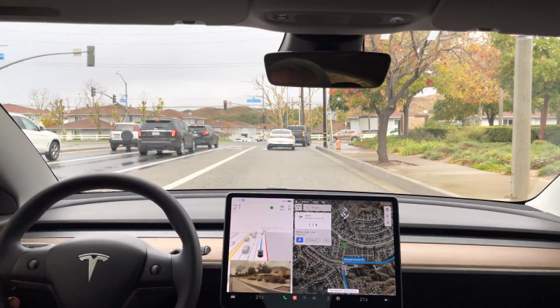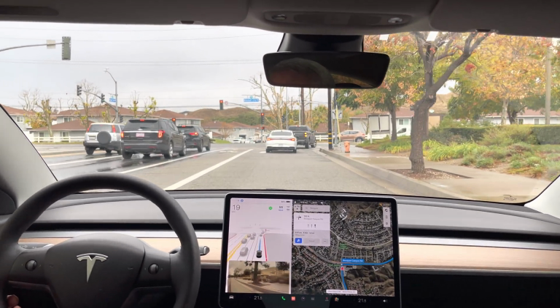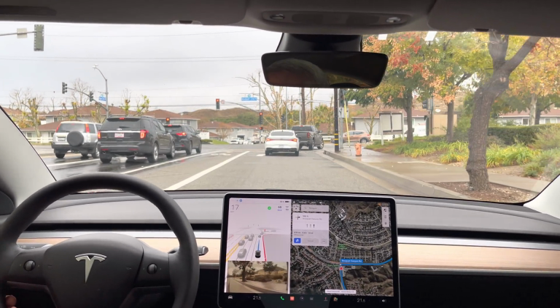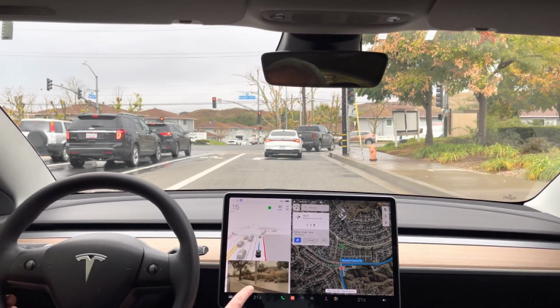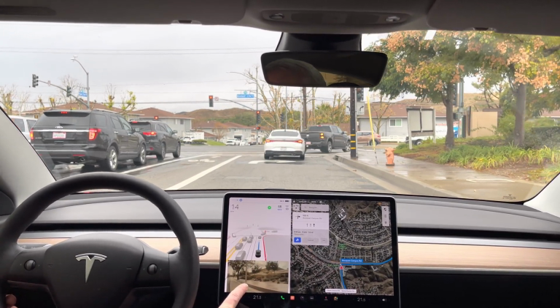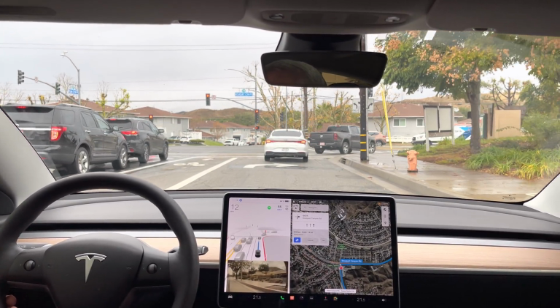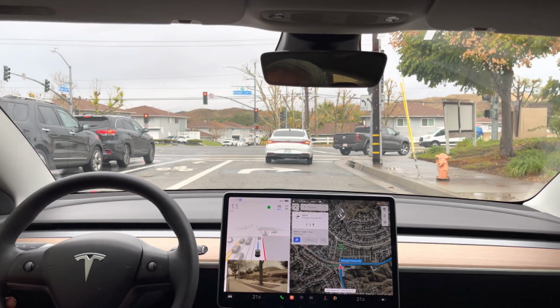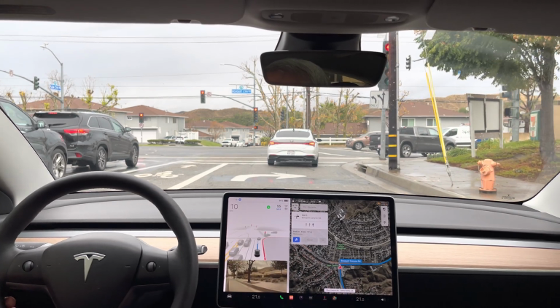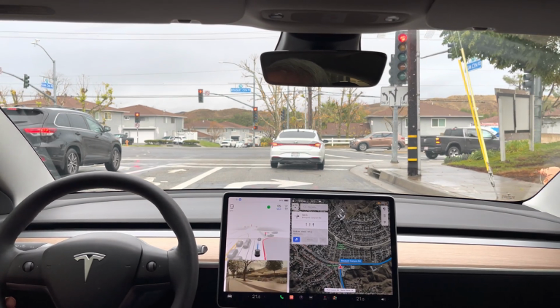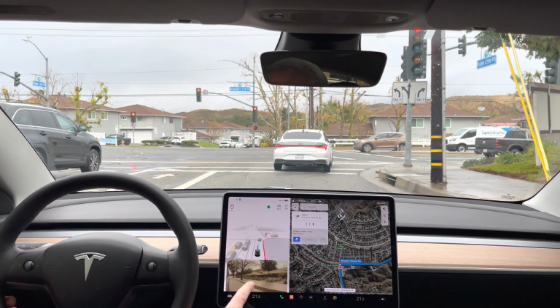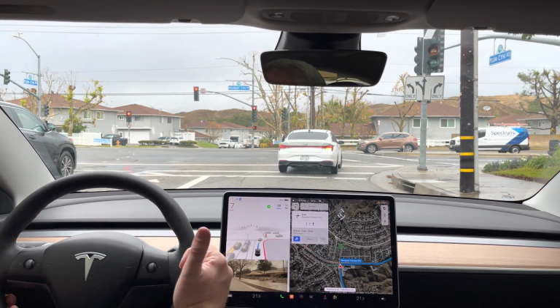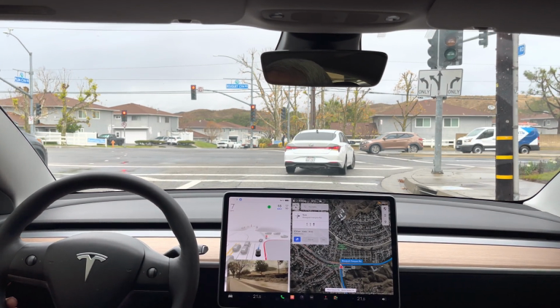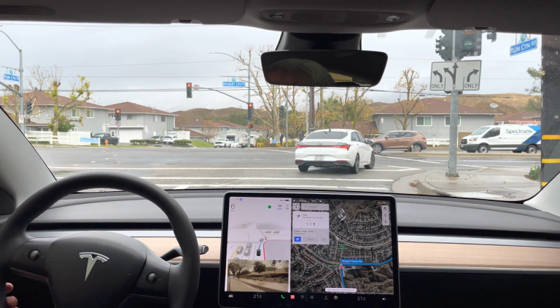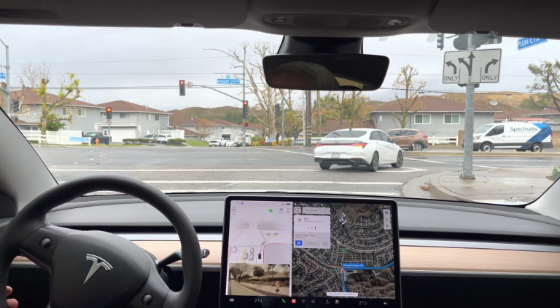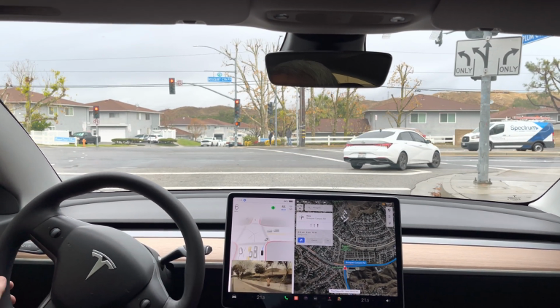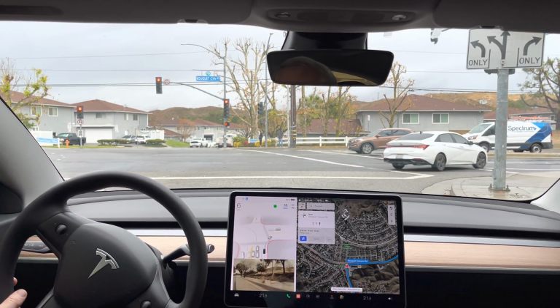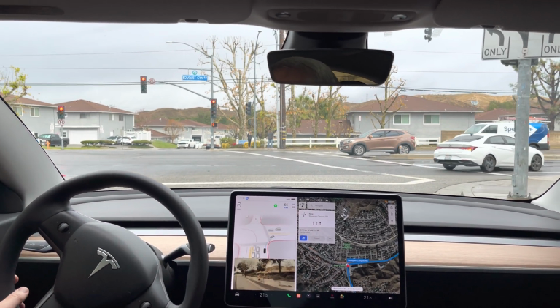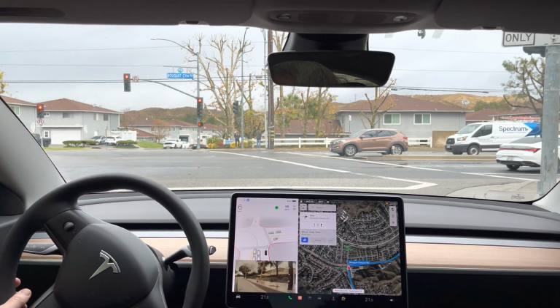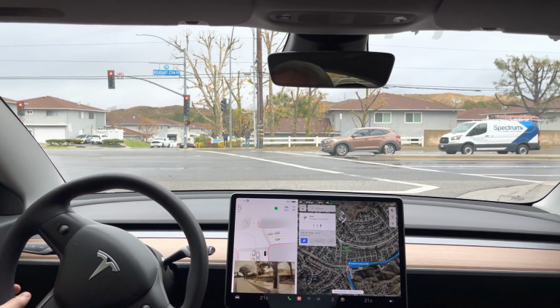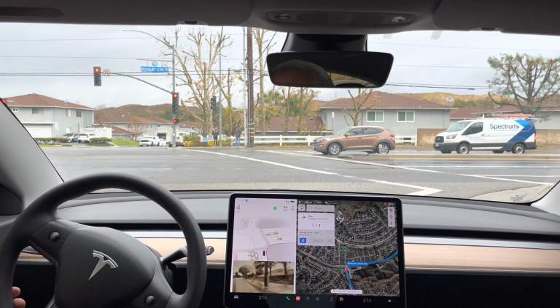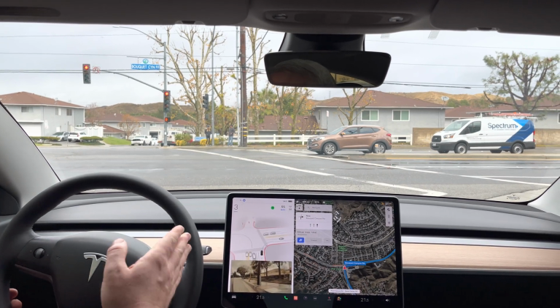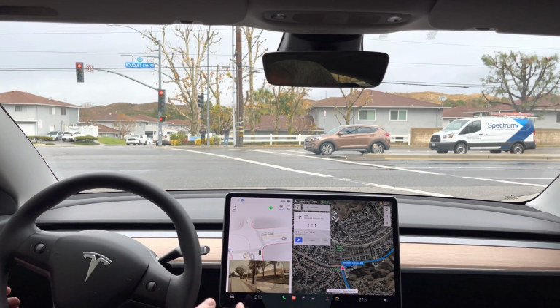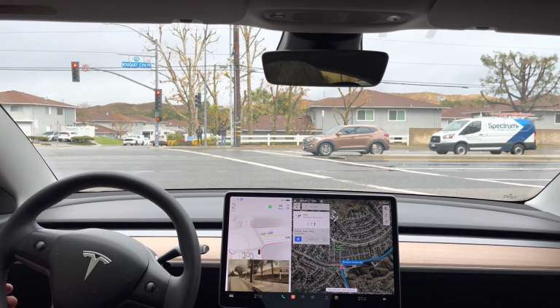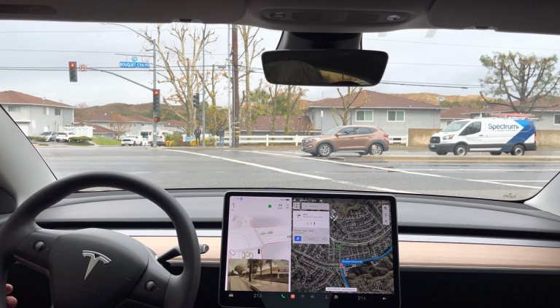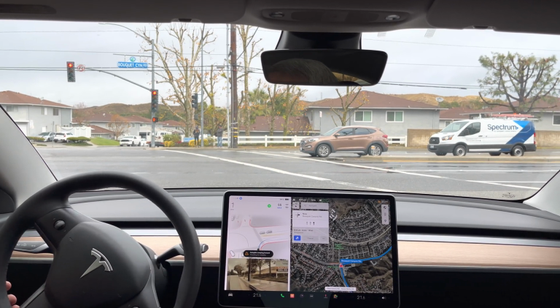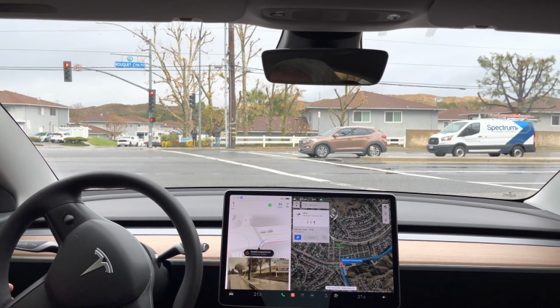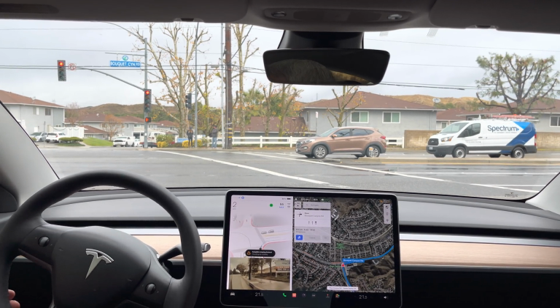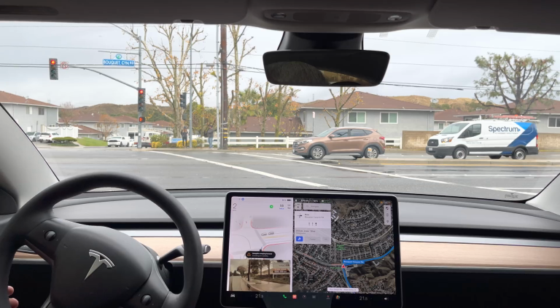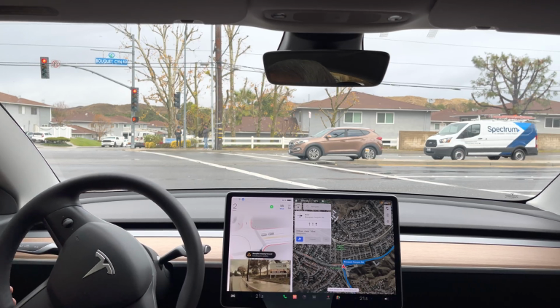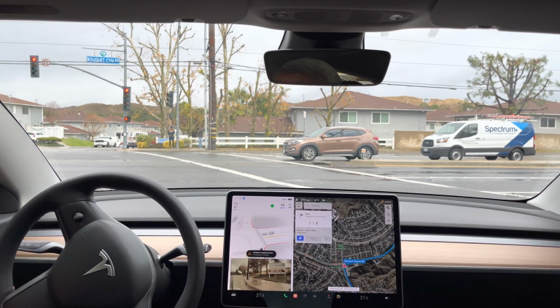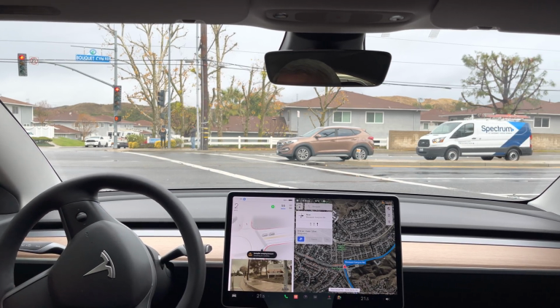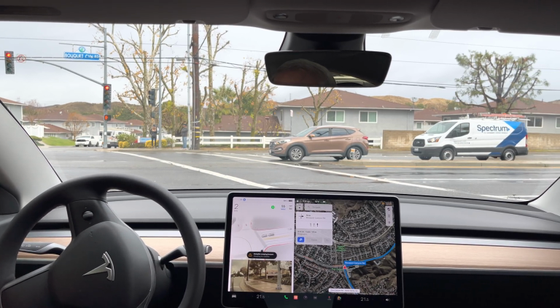Nice smooth deceleration. There's the blind spot camera — forgot to mention that back there, I'm sure you all noticed it. Interesting, it's starting to take the right a little sooner, which is nice. It's all clear, it could go.